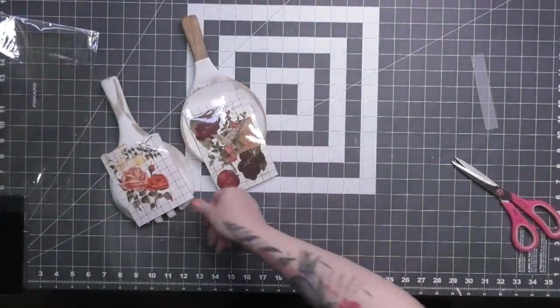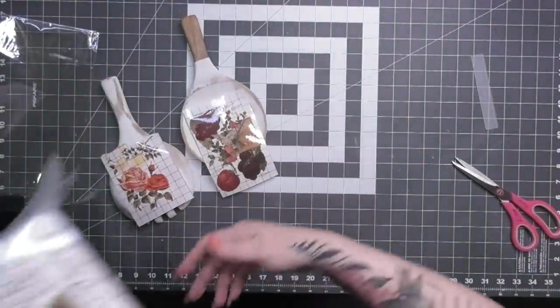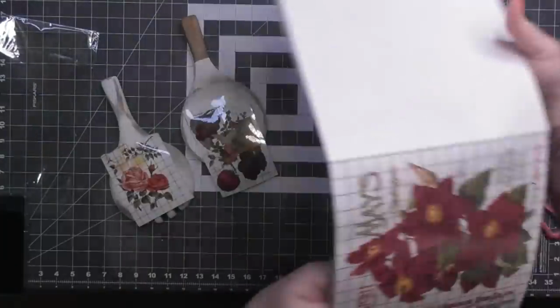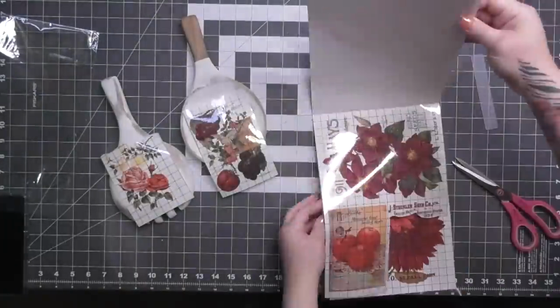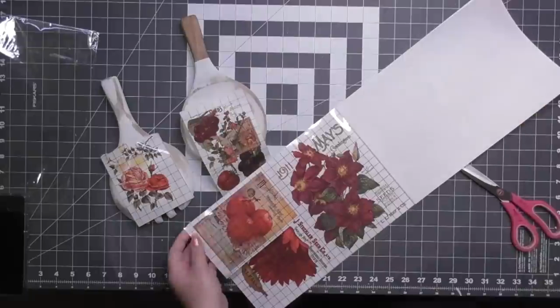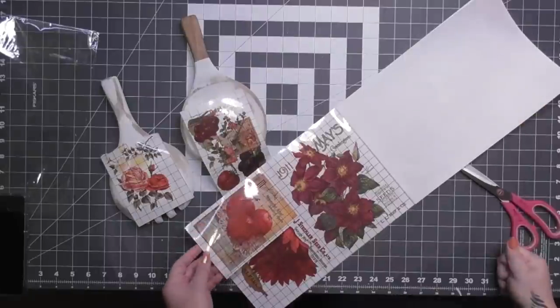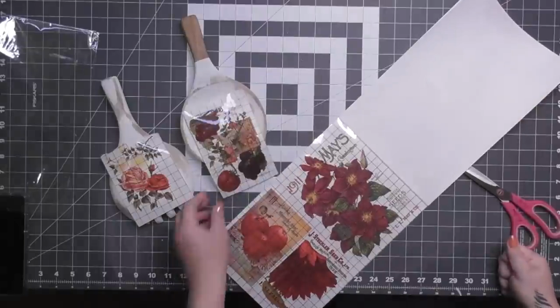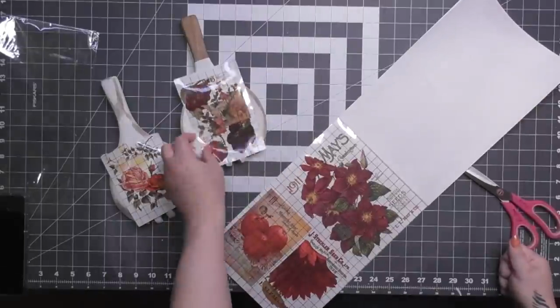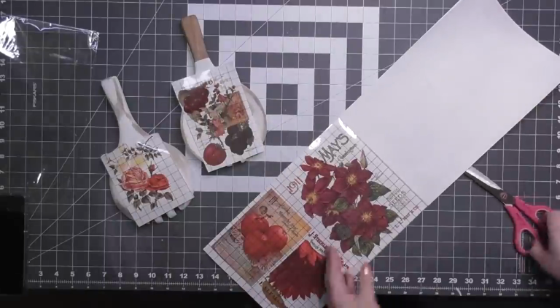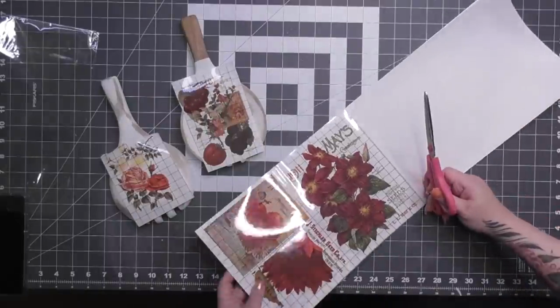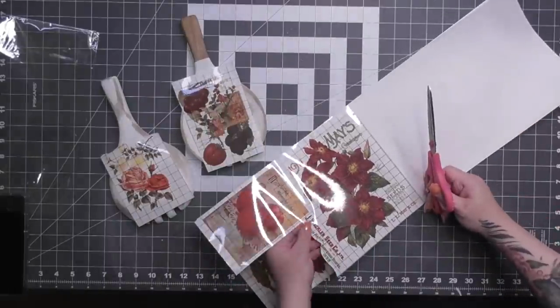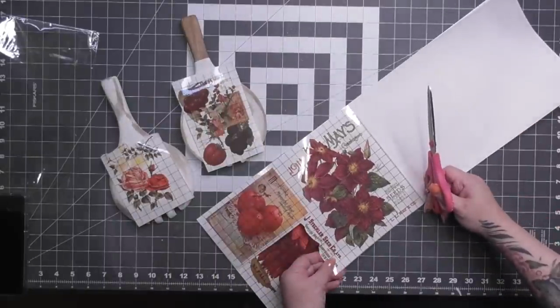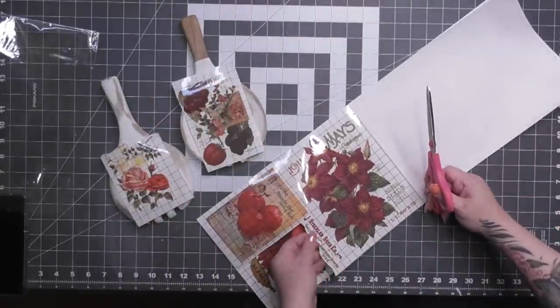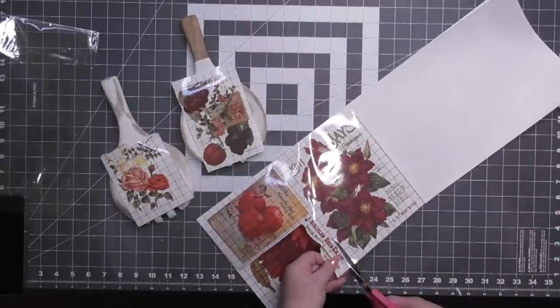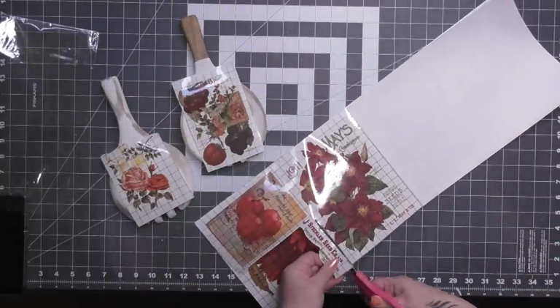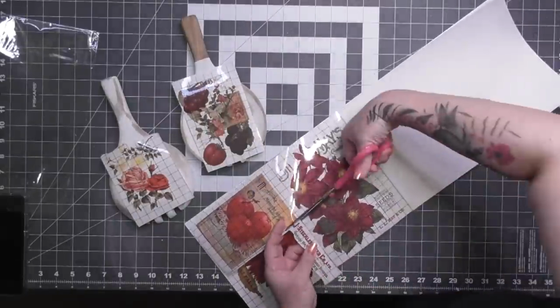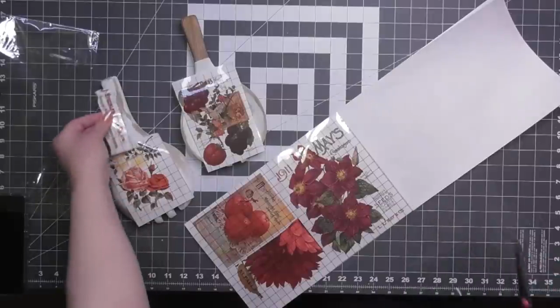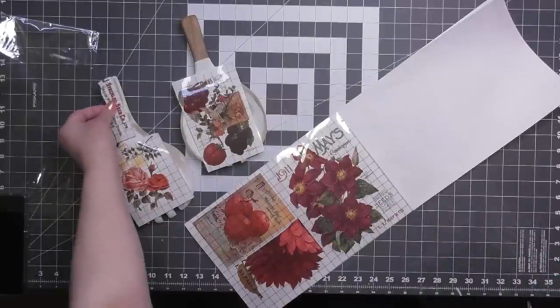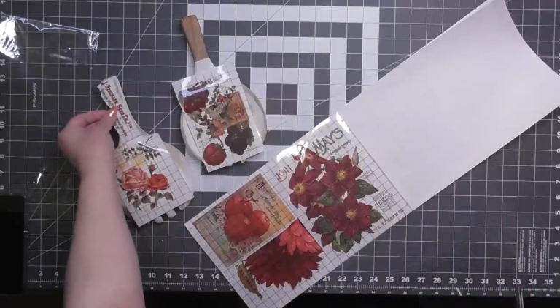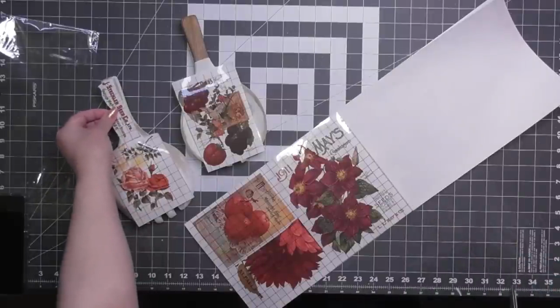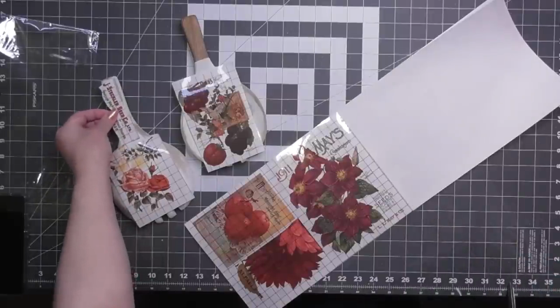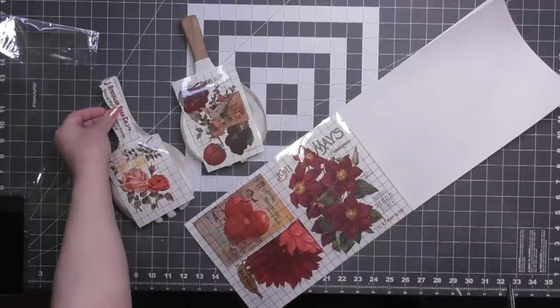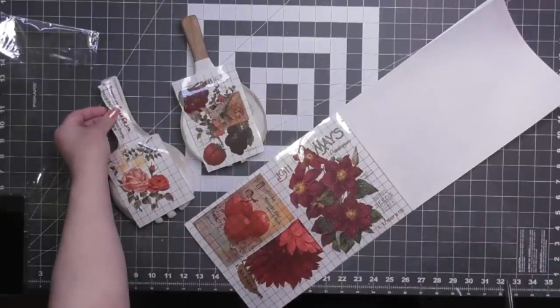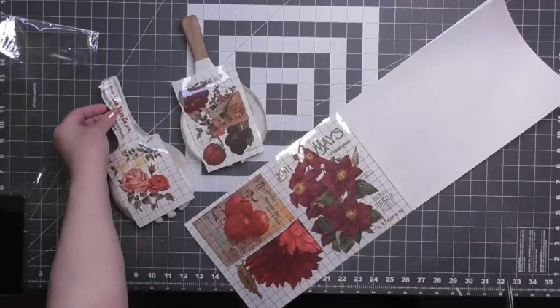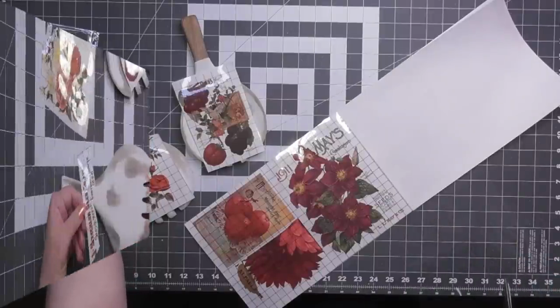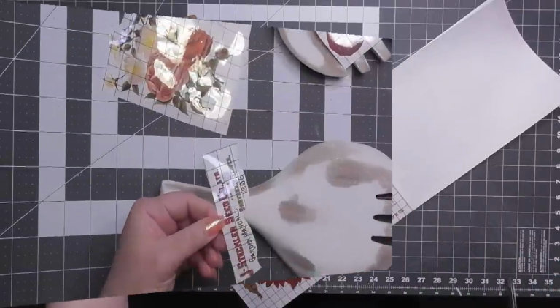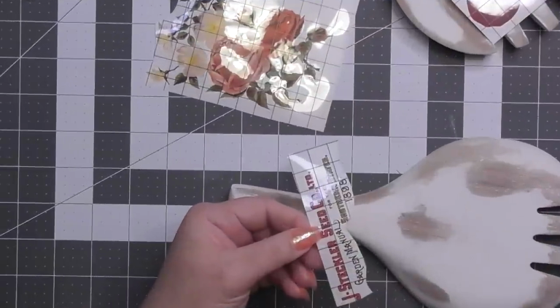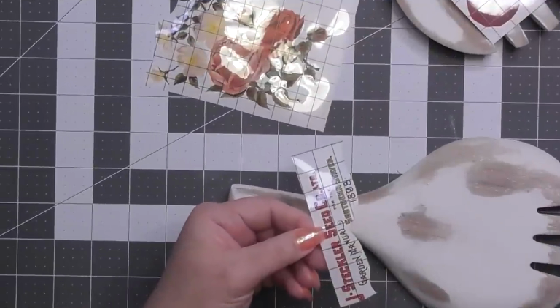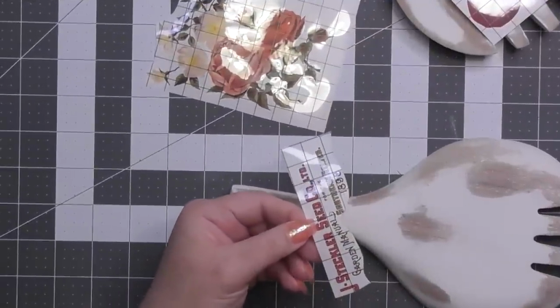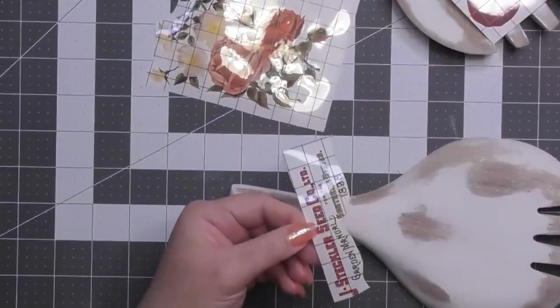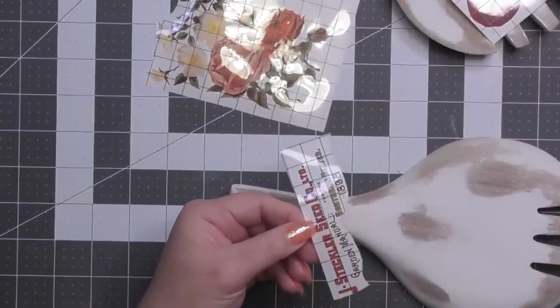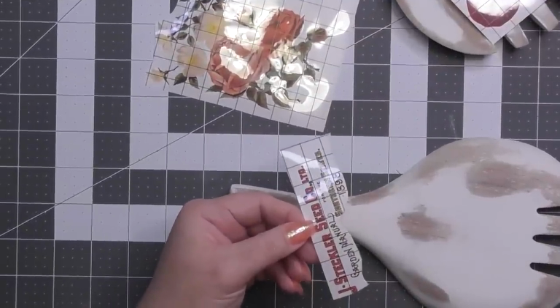I decided to just use it anyway and cut it out. It looks so cute there. Now I'm taking my little scrapbooking scissors — also known as fussy cutting if you're familiar with scrapbooking. They're little tiny scissors with a sharp point. You can hurt yourself, so be careful. The 'Jay Steckler Seed Company Ltd.' text looked perfect on the handle — very farmhouse, very antique, like something you'd find in an antique store.